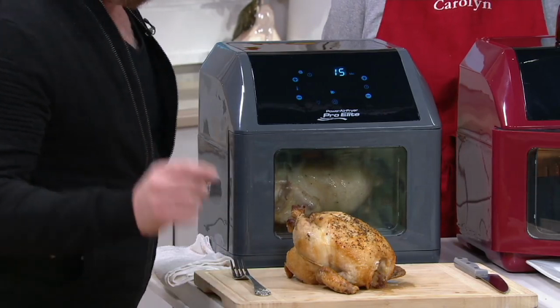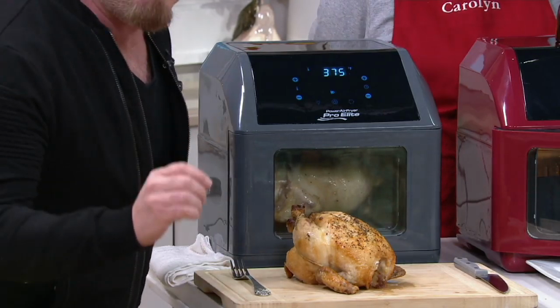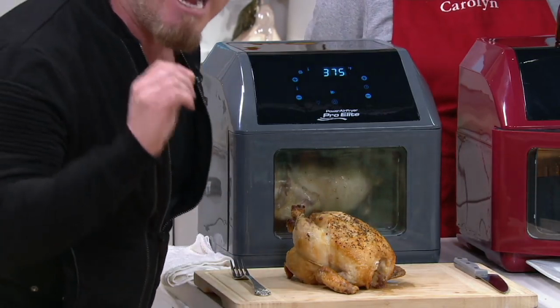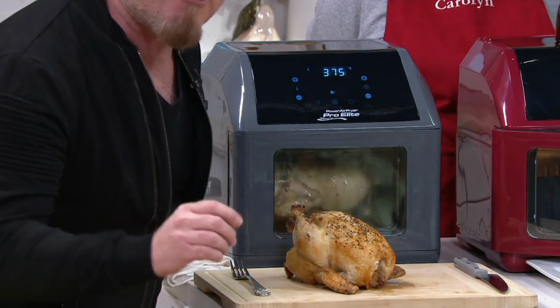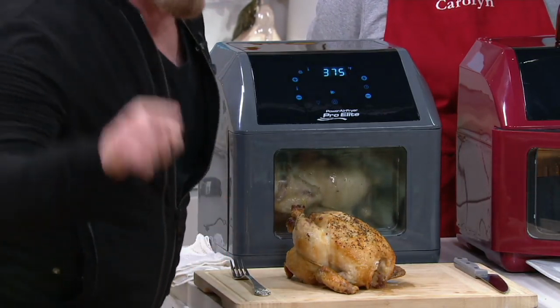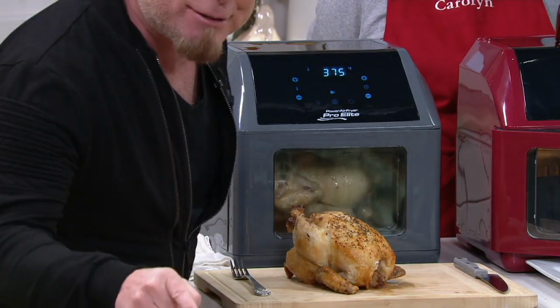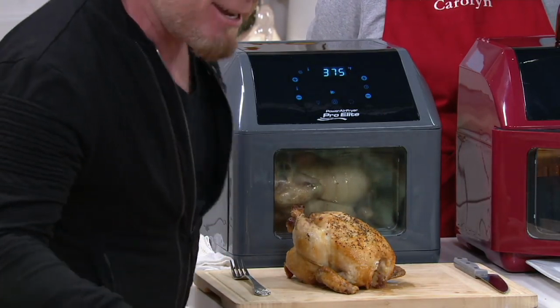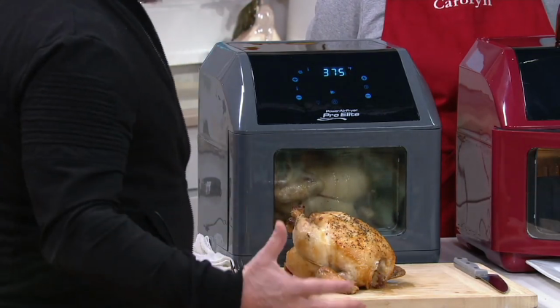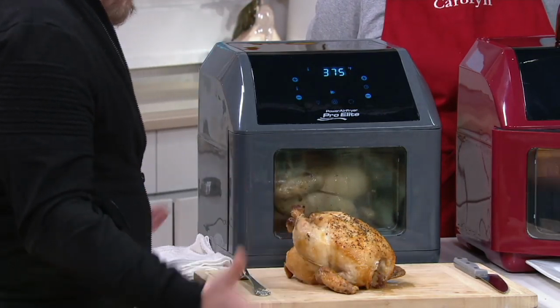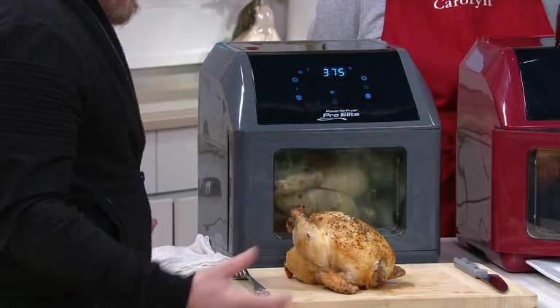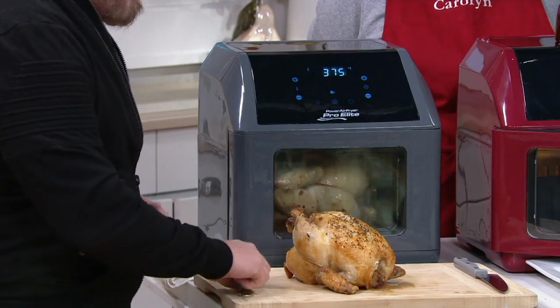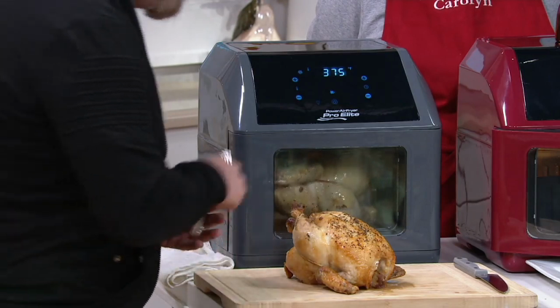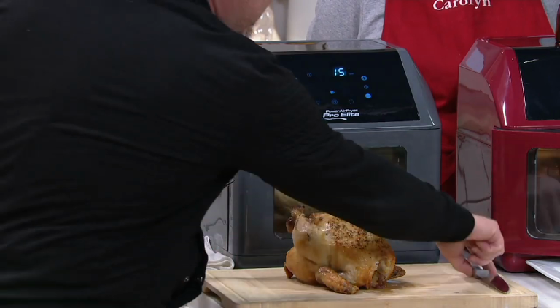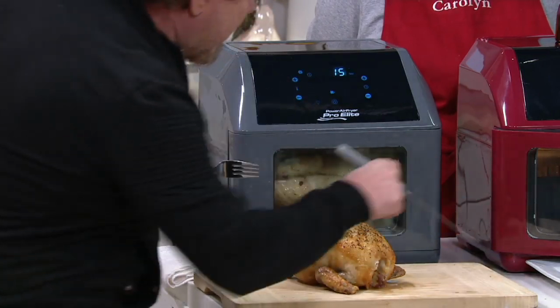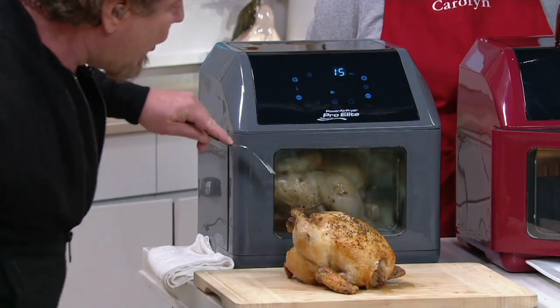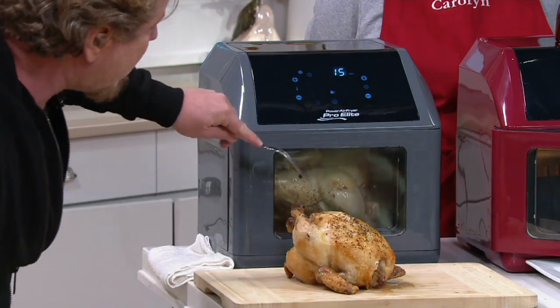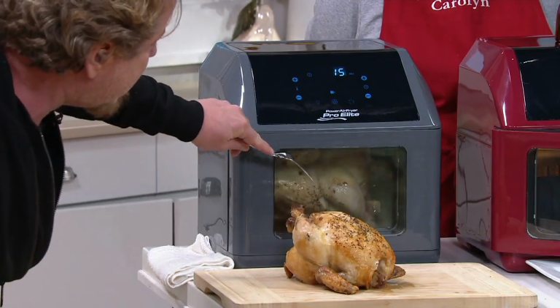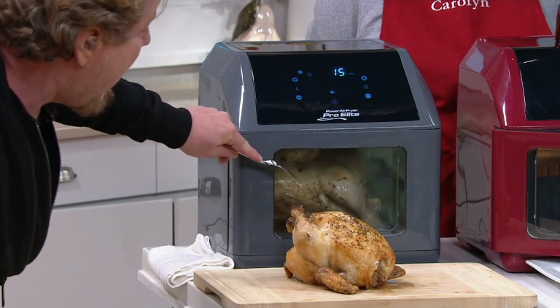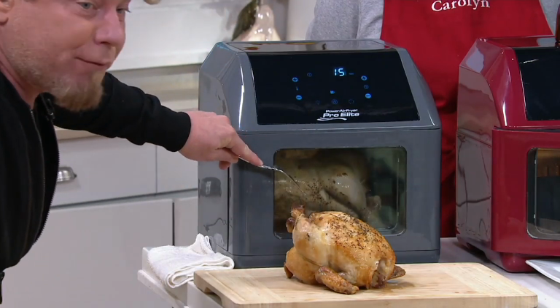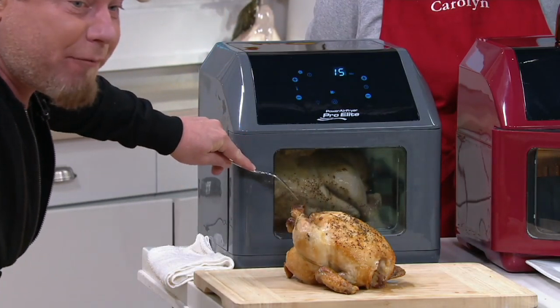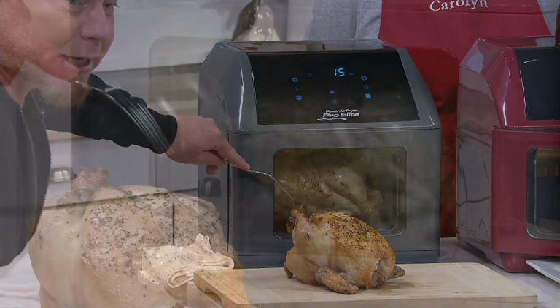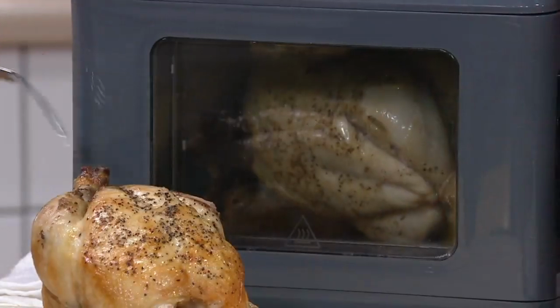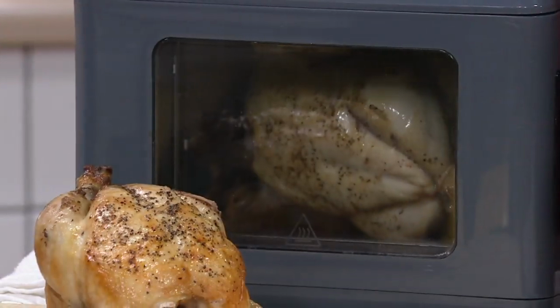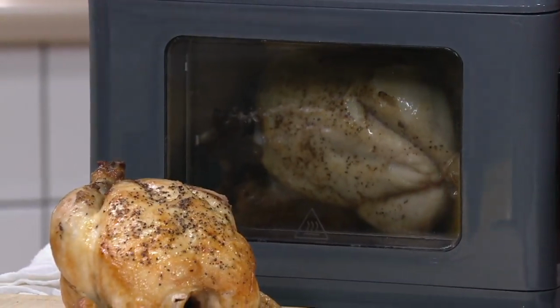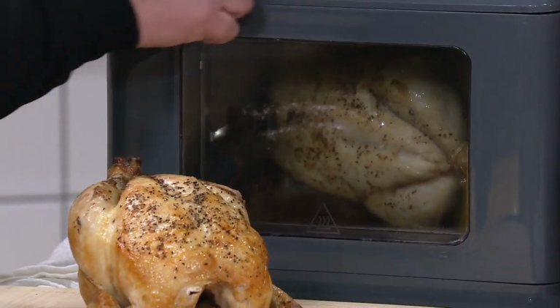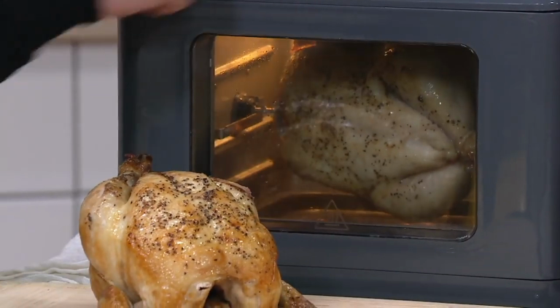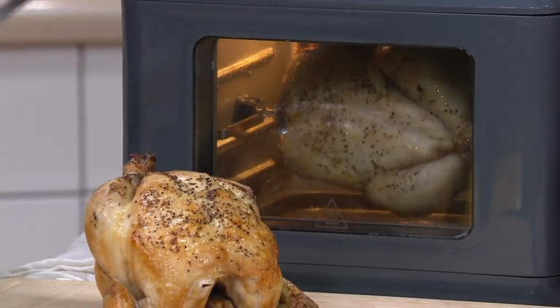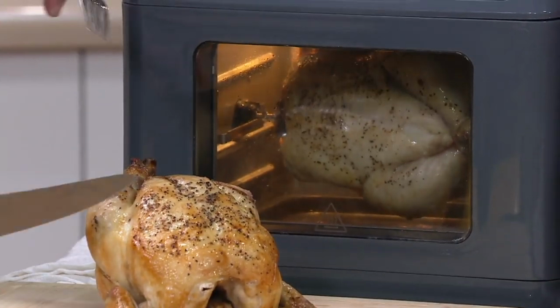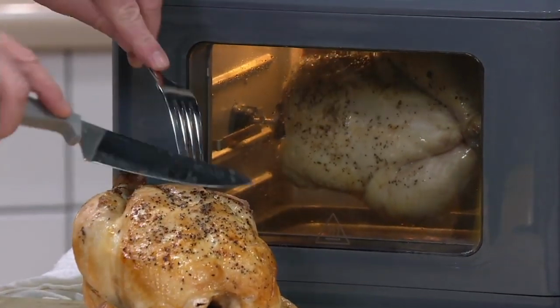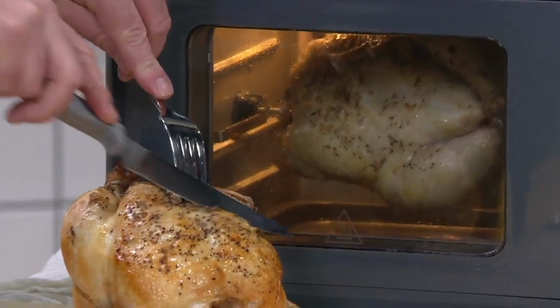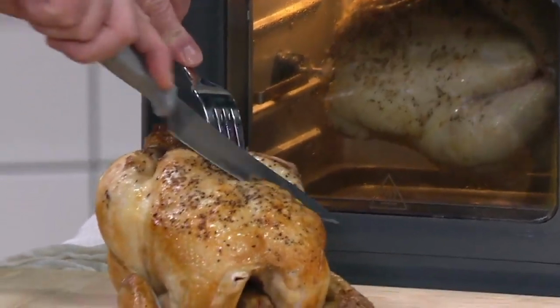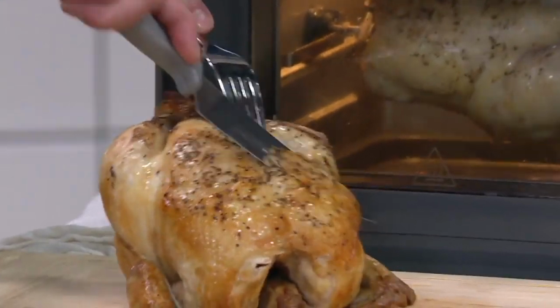But now when you can air fry plus rotisserie, come on, it's got to be better, right? You get juicy, wonderful results. This is a 4.5 pound chicken. I just wanted to show you inside so you could see it working in there.